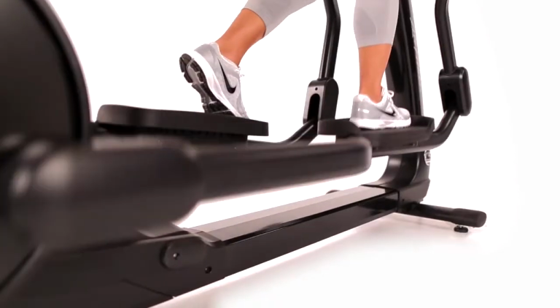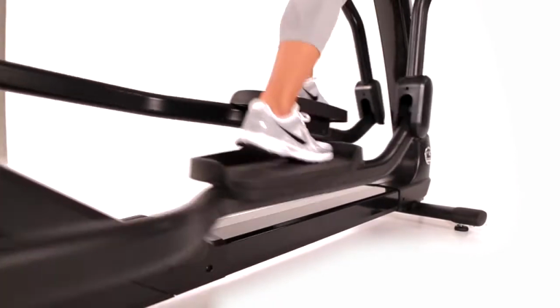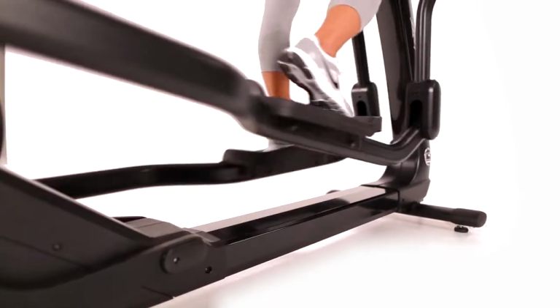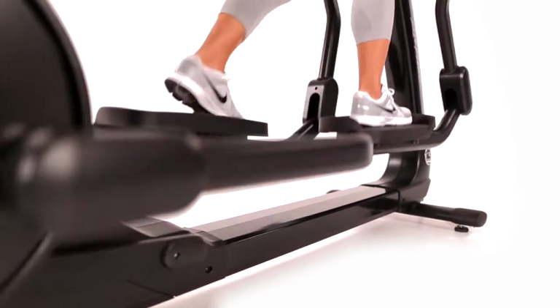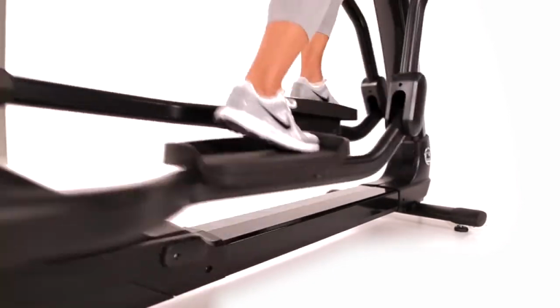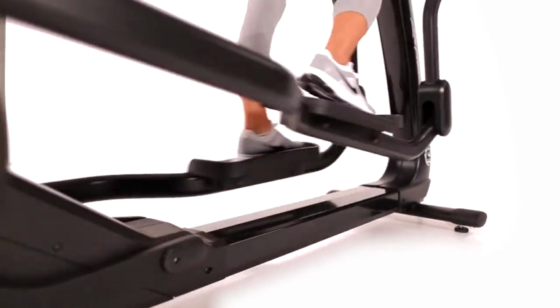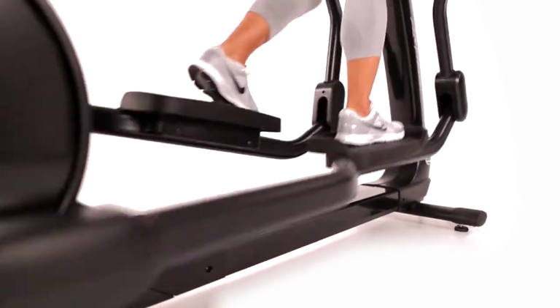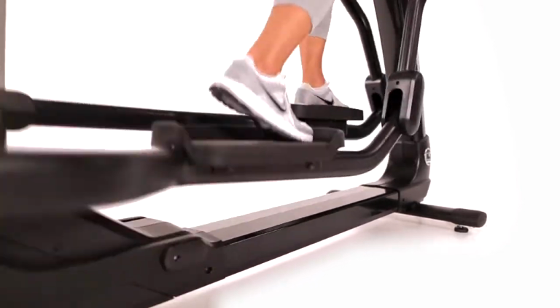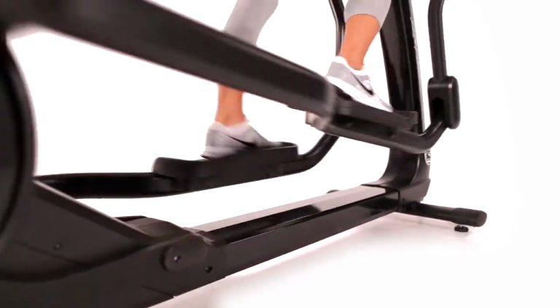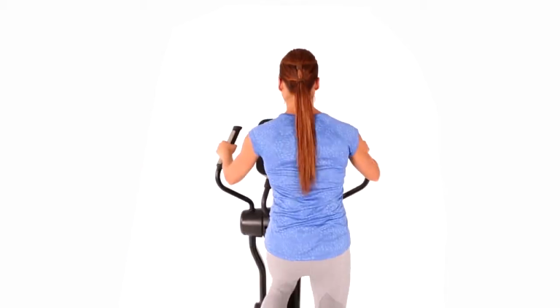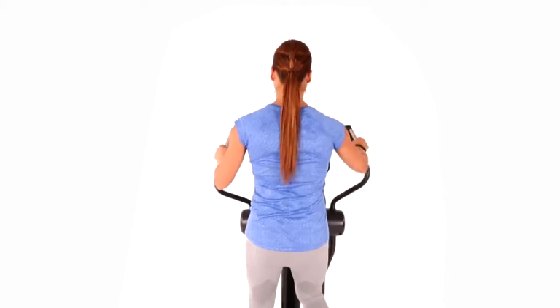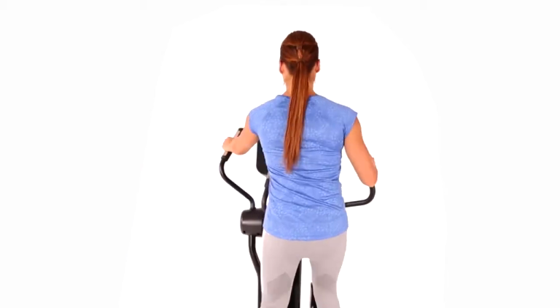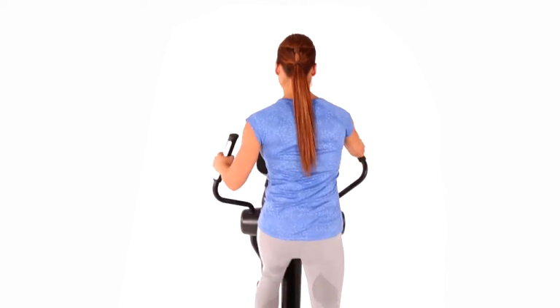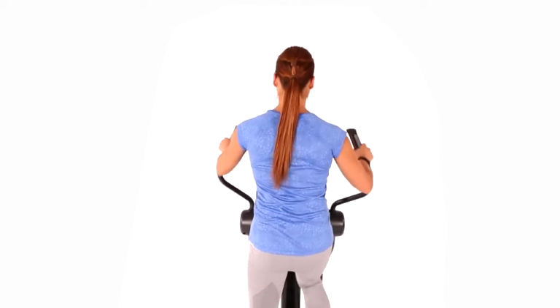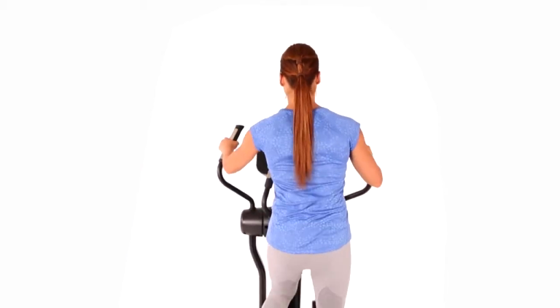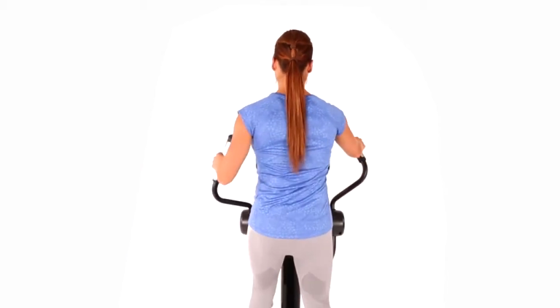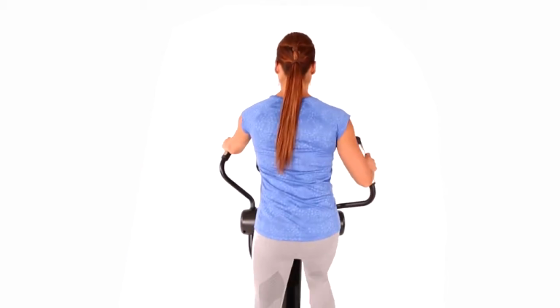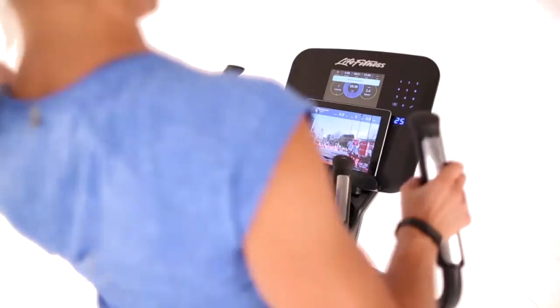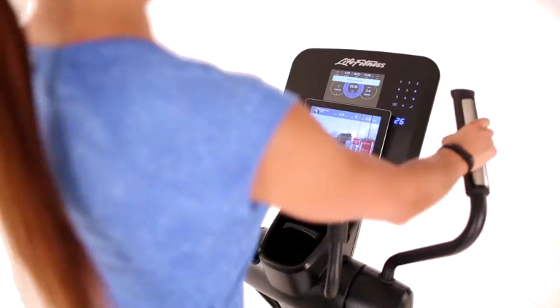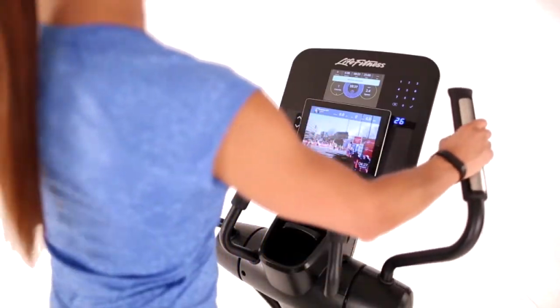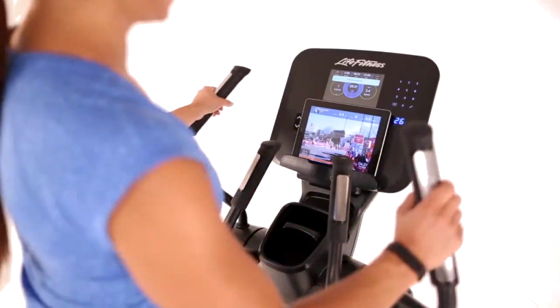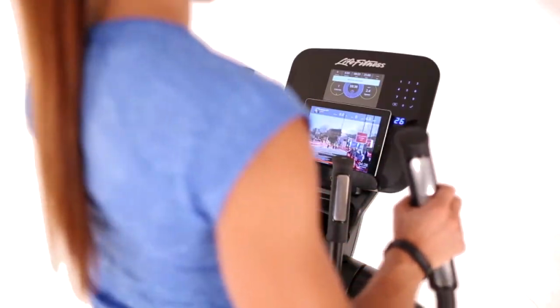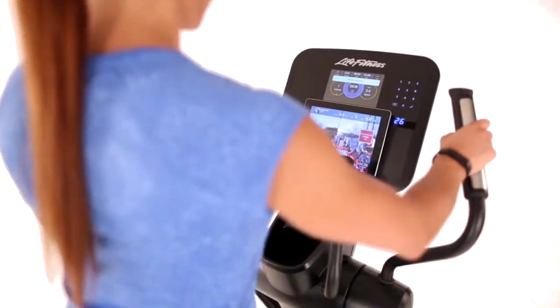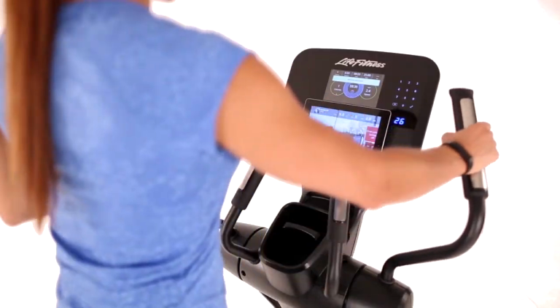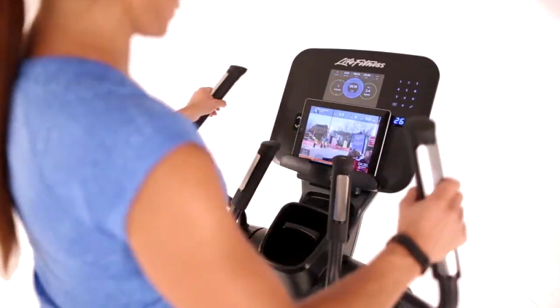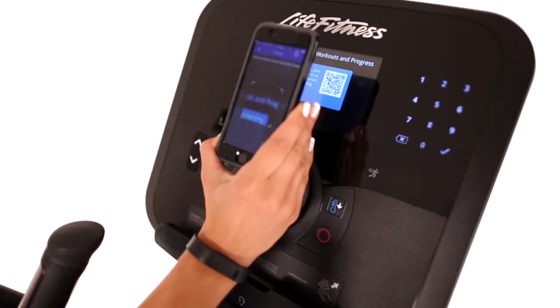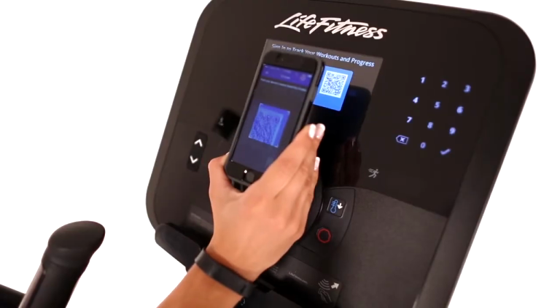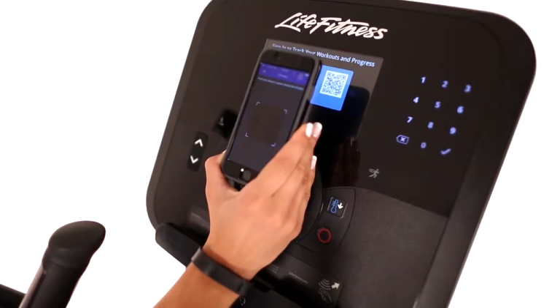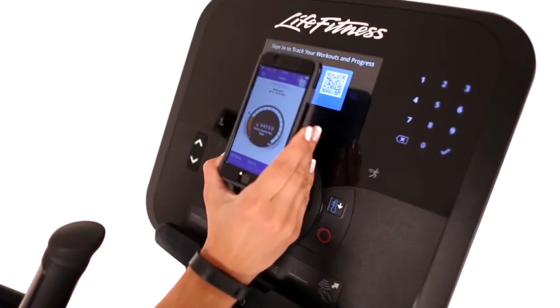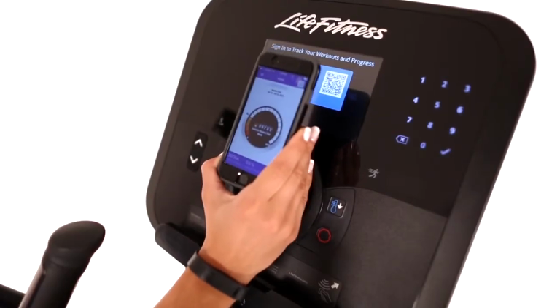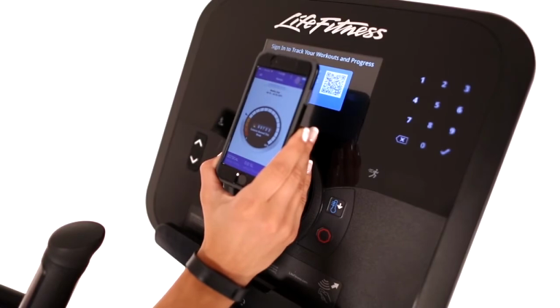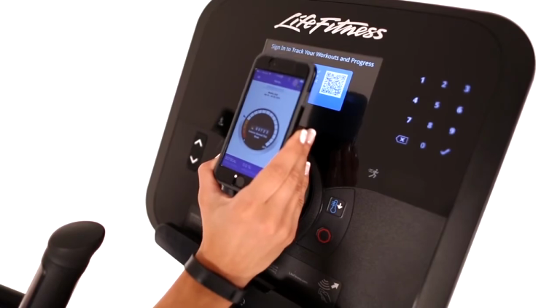The PCS Elliptical Cross Trainer is designed to operate quietly, so you don't disturb others in the room, house, or apartment. This Cross Trainer has the same enhanced in-workout entertainment and interactive programming features as the Health Club version.